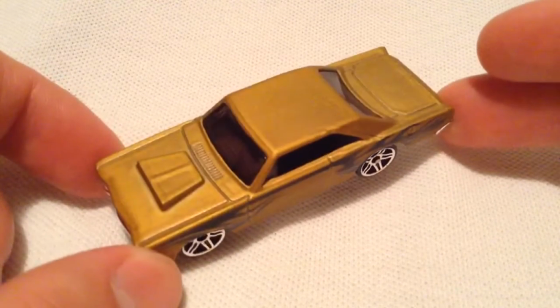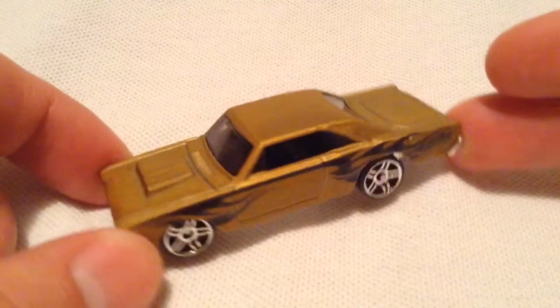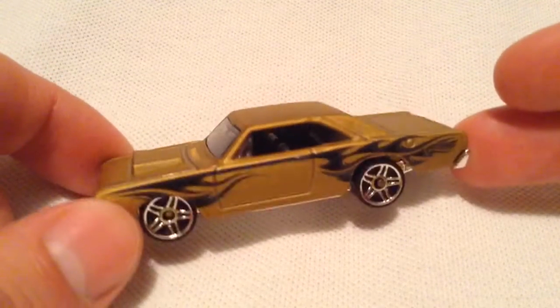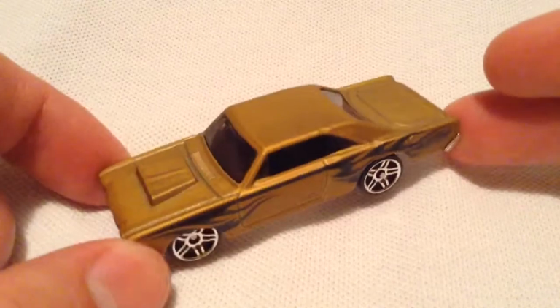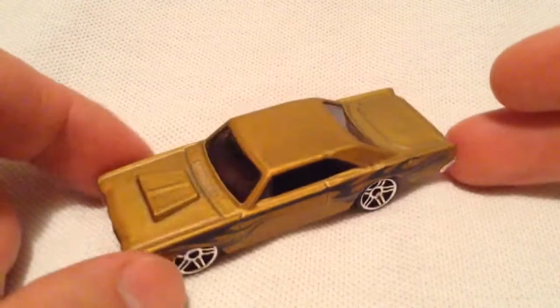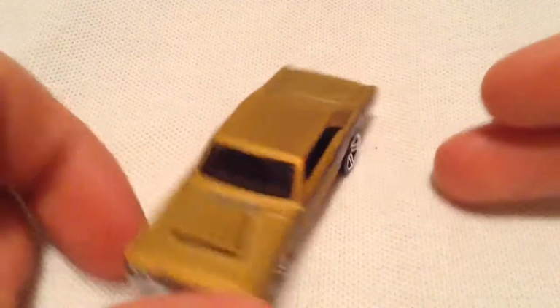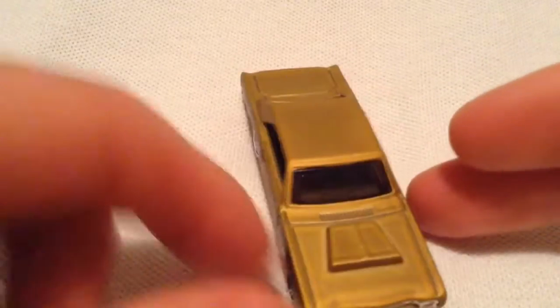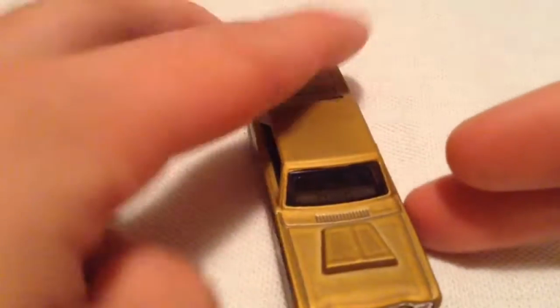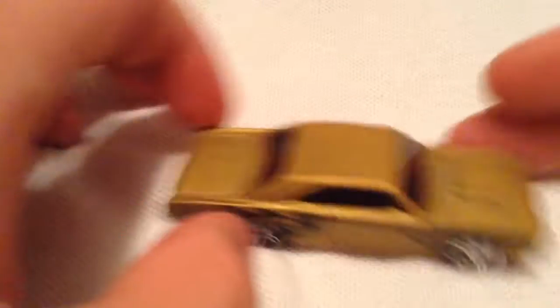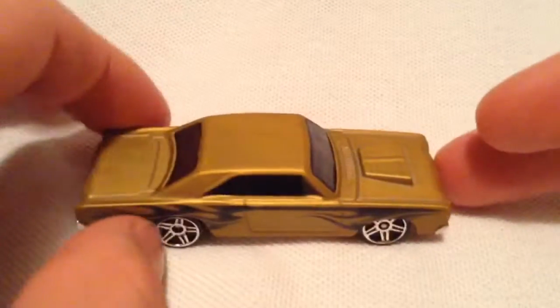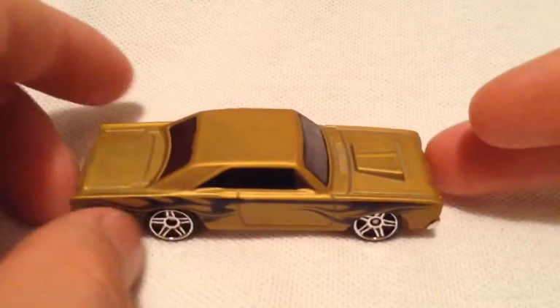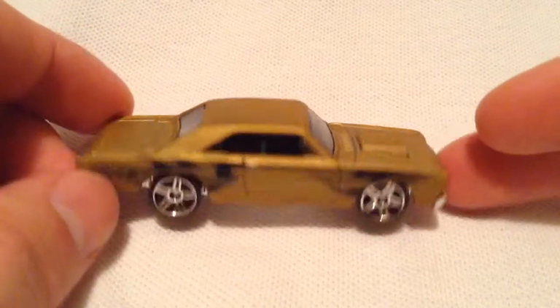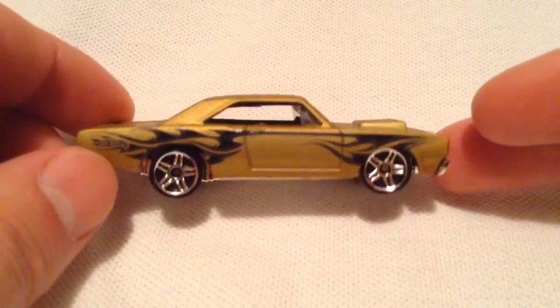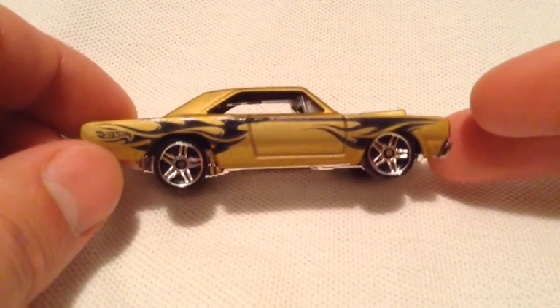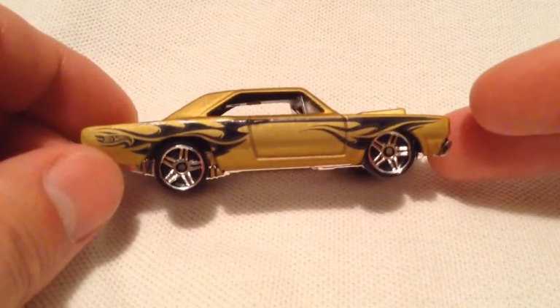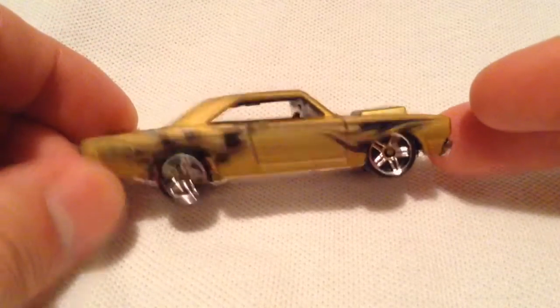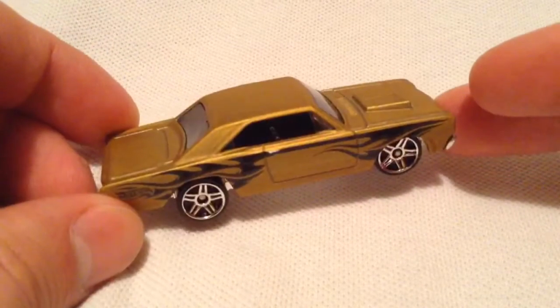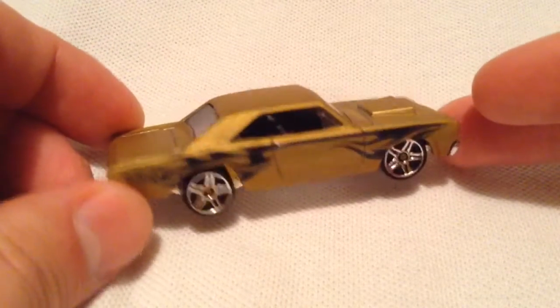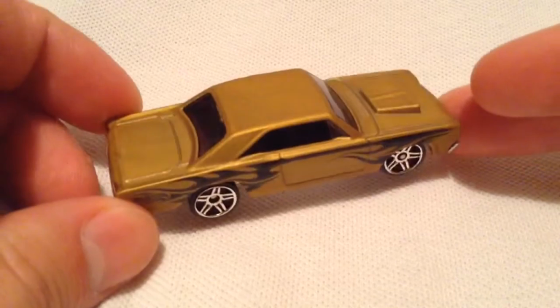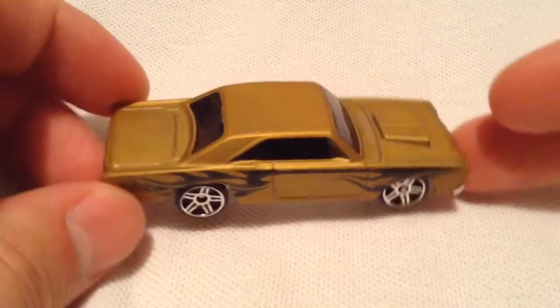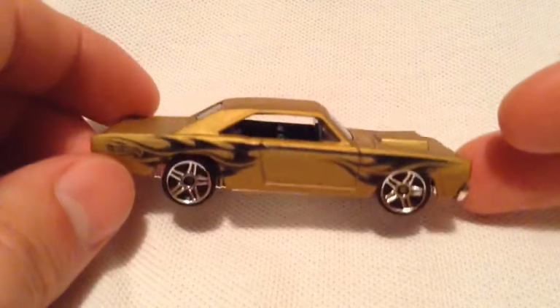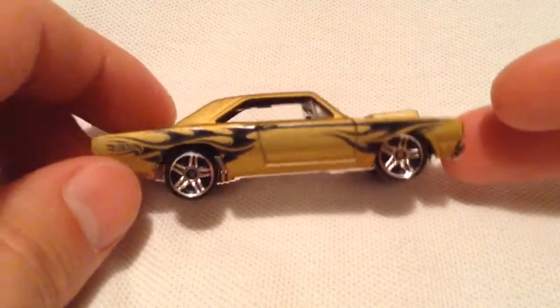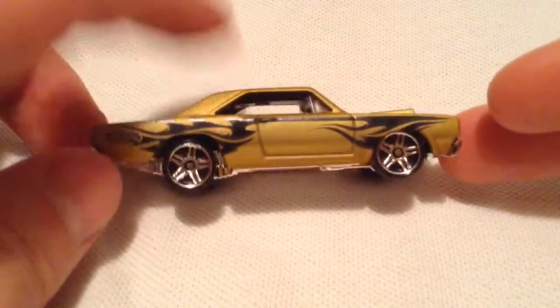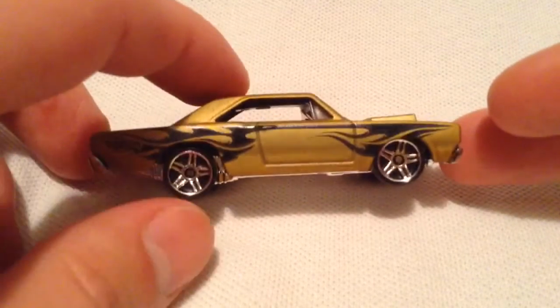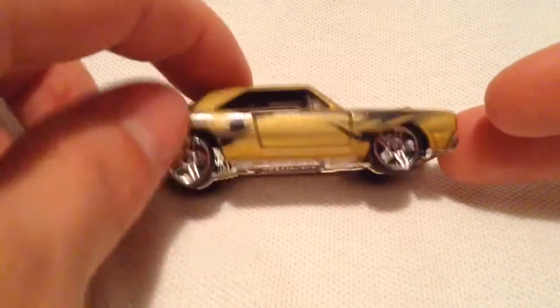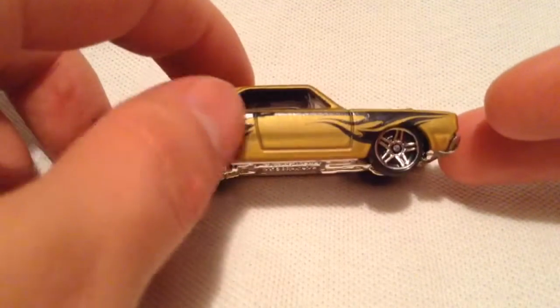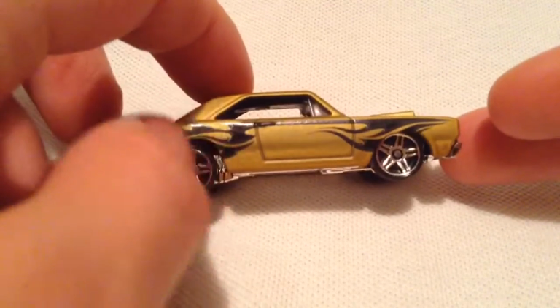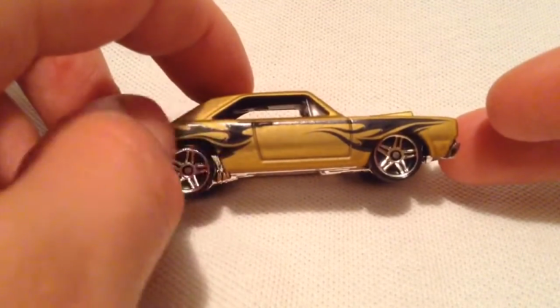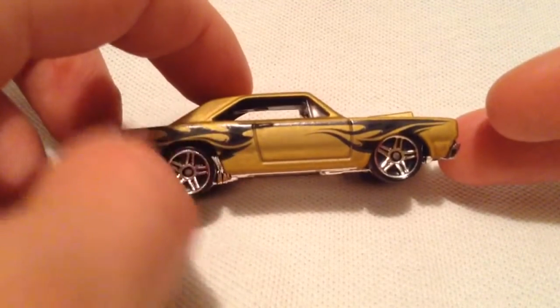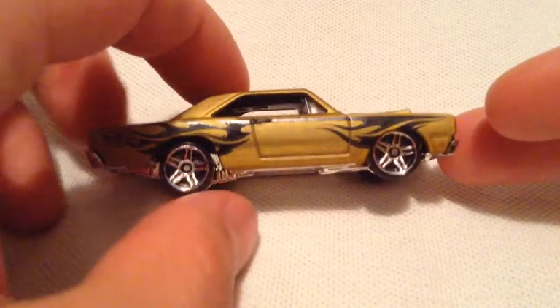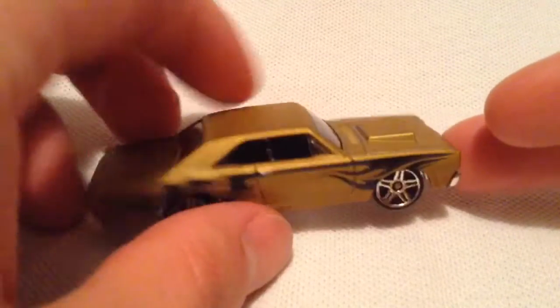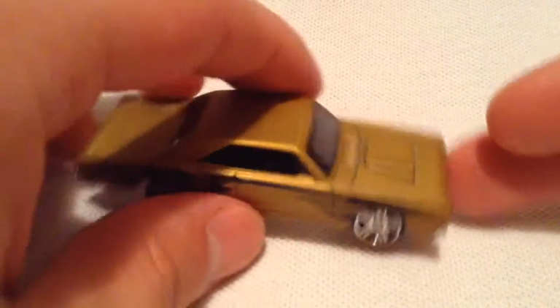I believe this is just a recolor from 2015 or 2014, maybe 2014. I know I have a blue one with the orange or red flames on it.